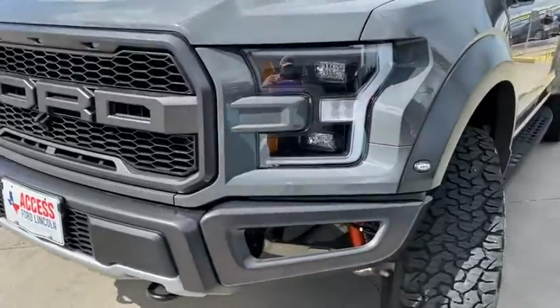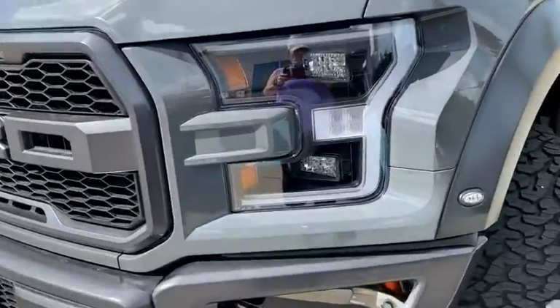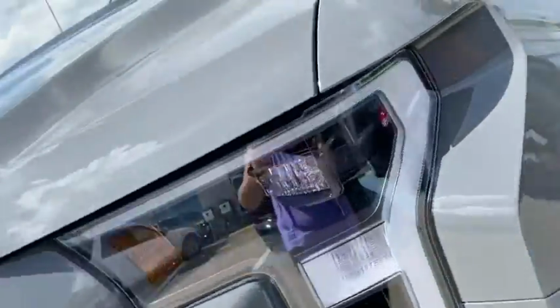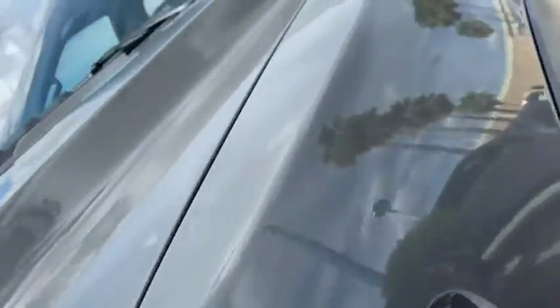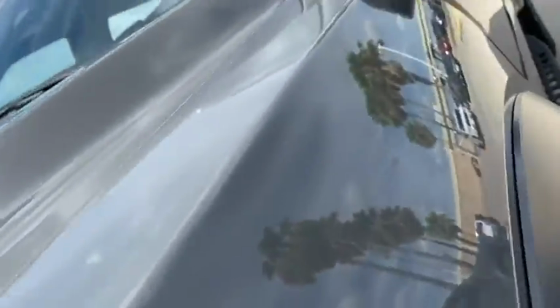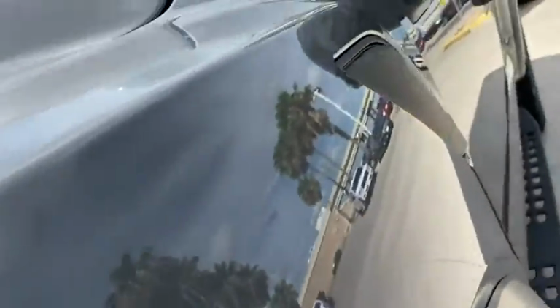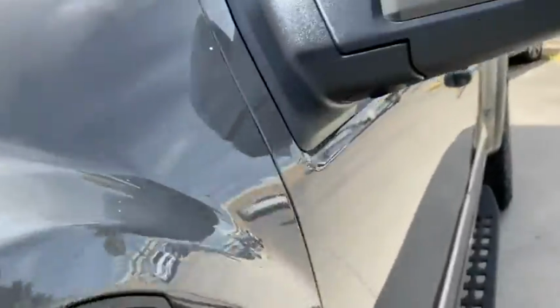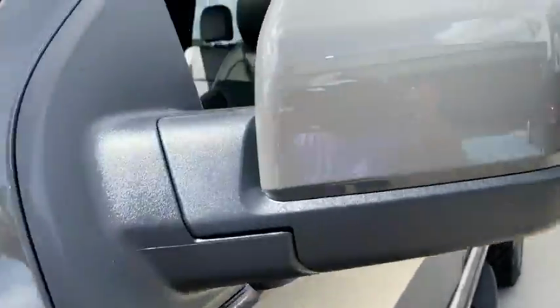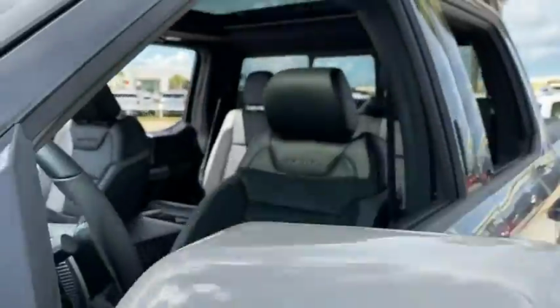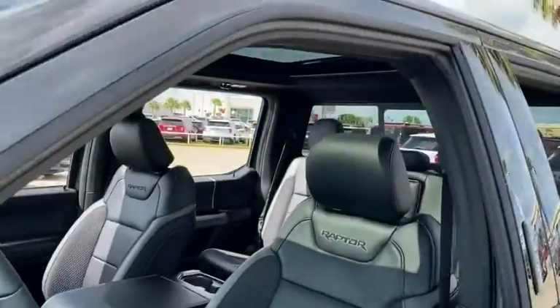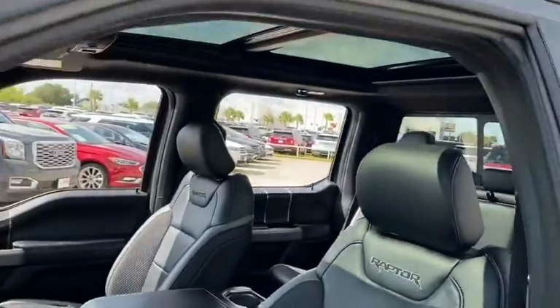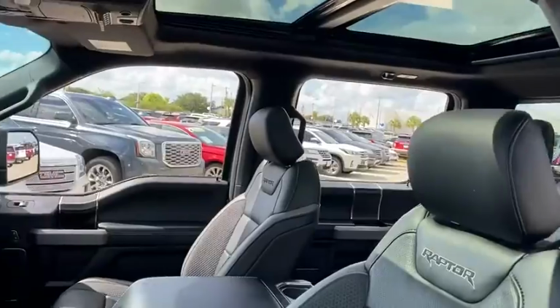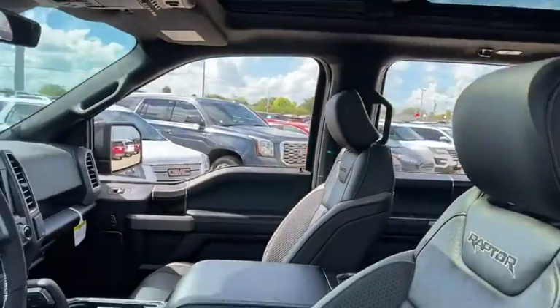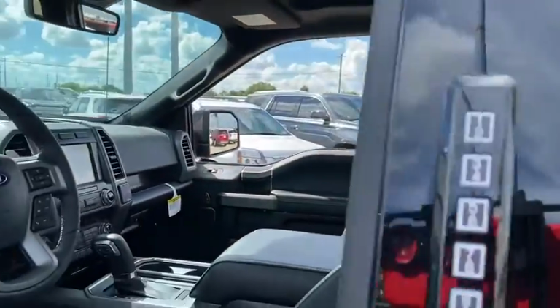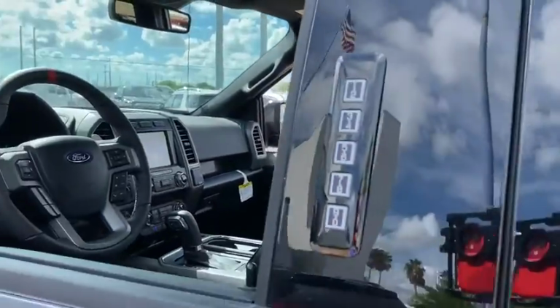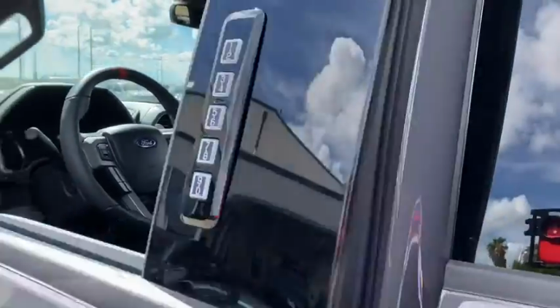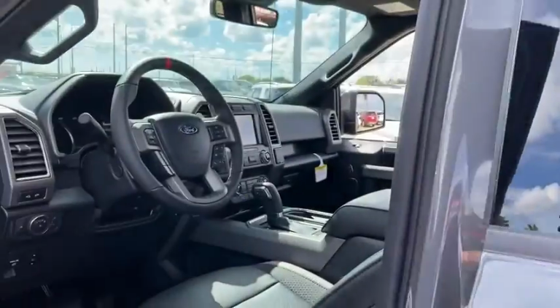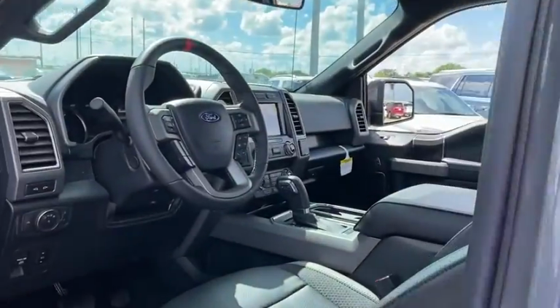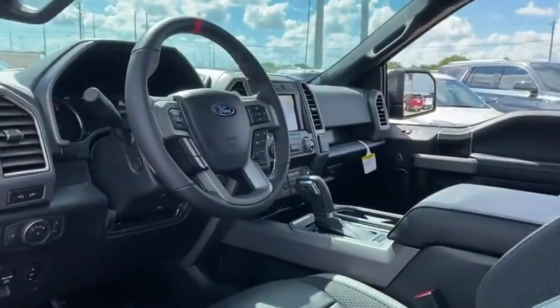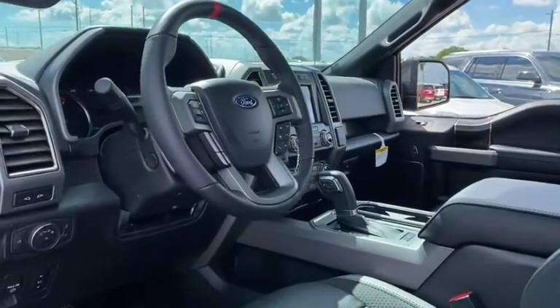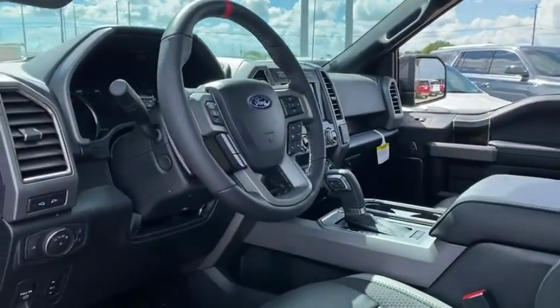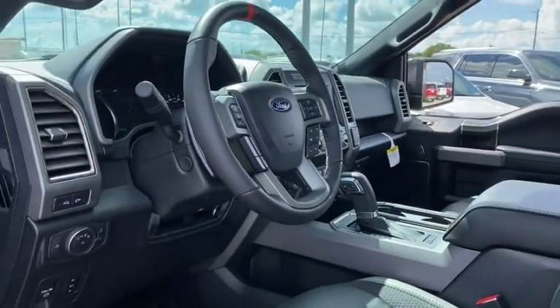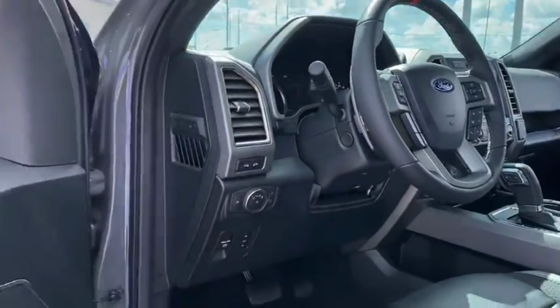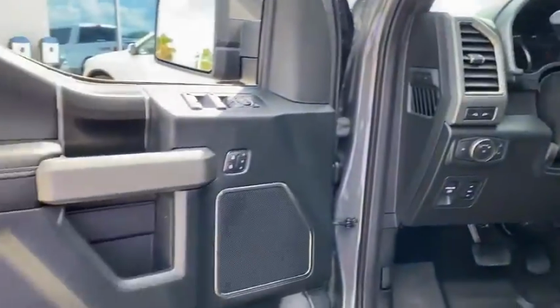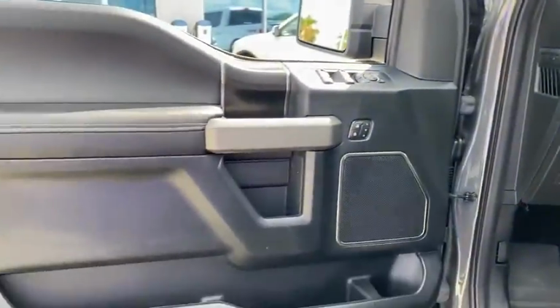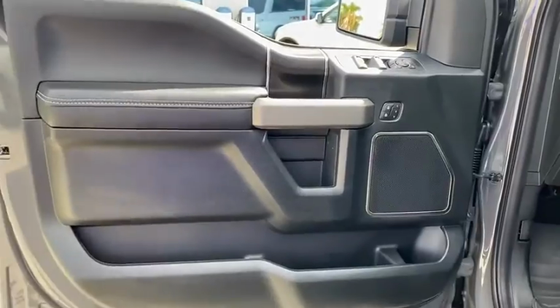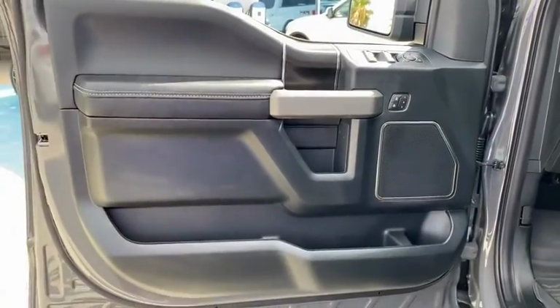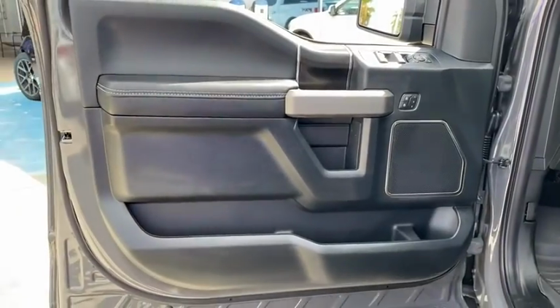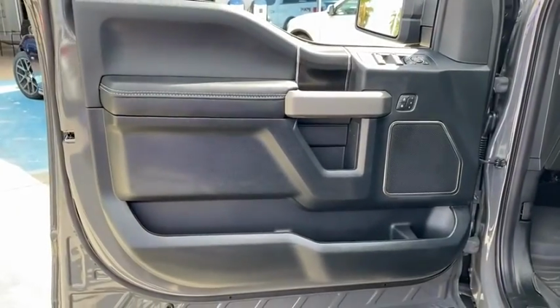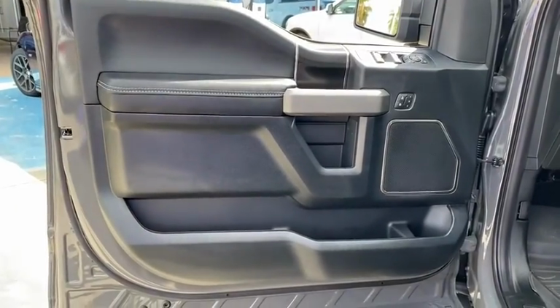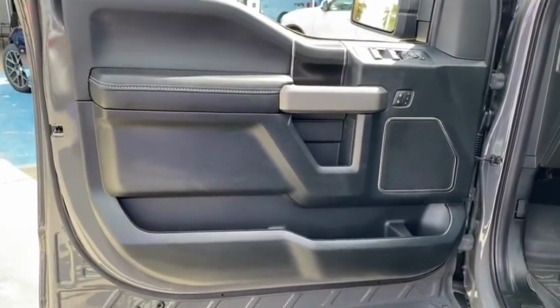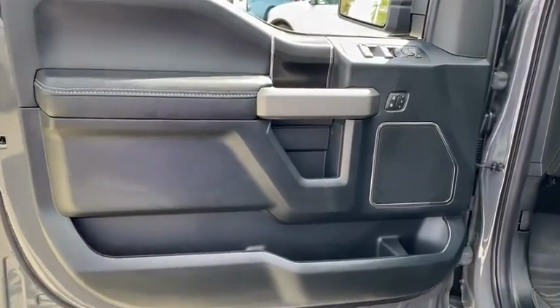Here are some of this vehicle's great options: navigation system, keyless entry, power passenger seat, remote engine start, backup camera, running boards, four-wheel drive, leather-wrapped steering wheel.